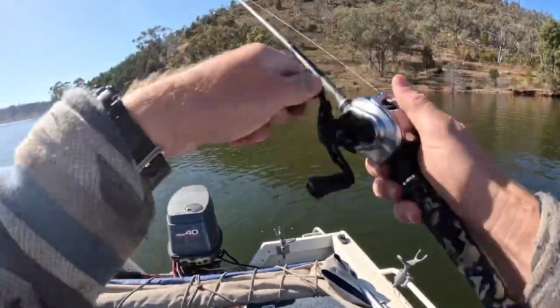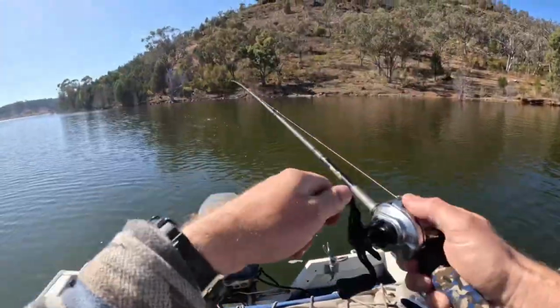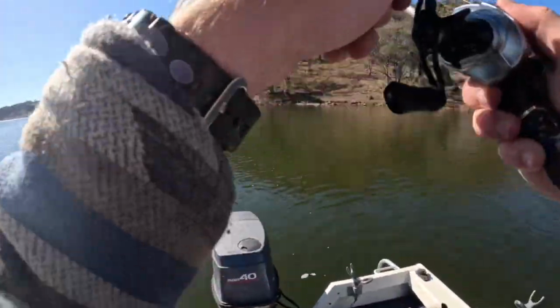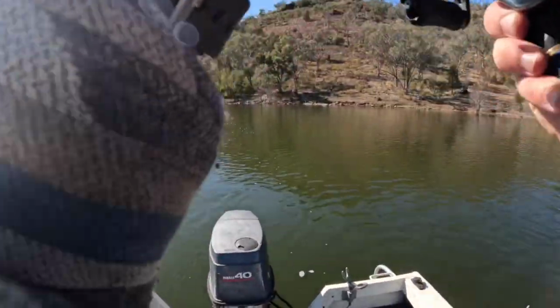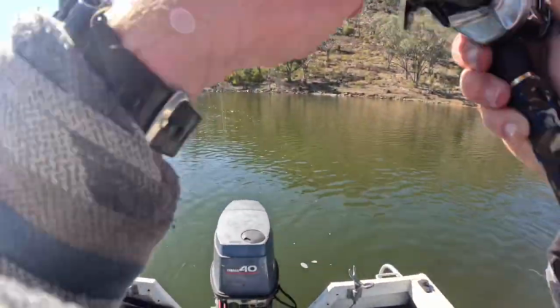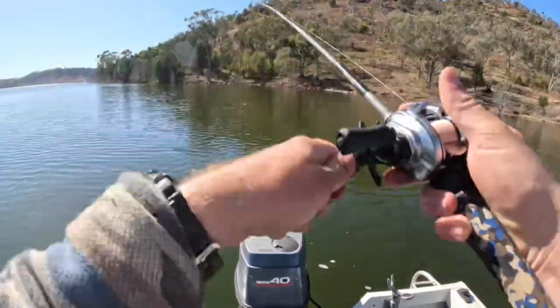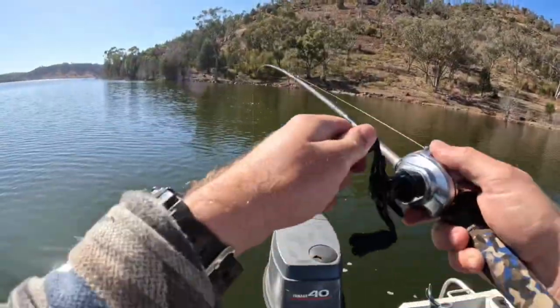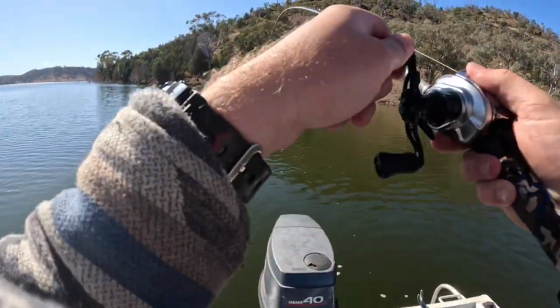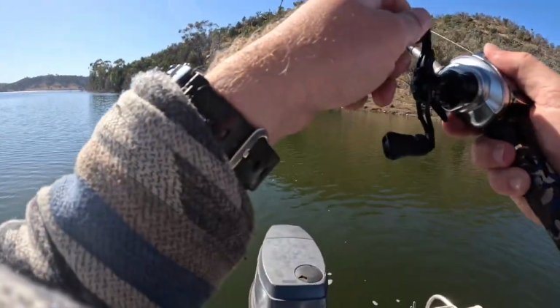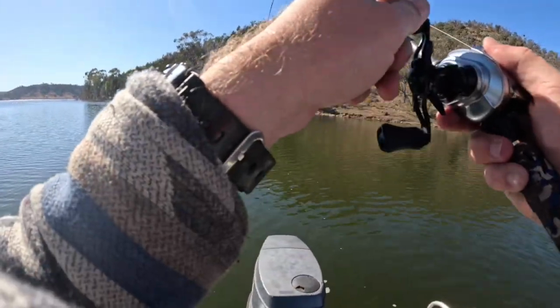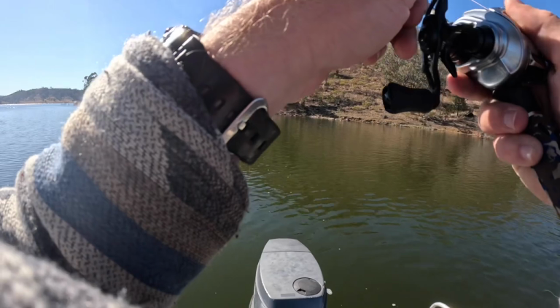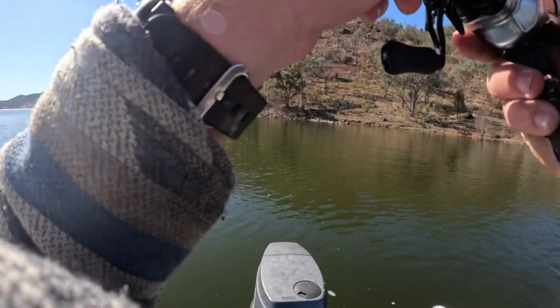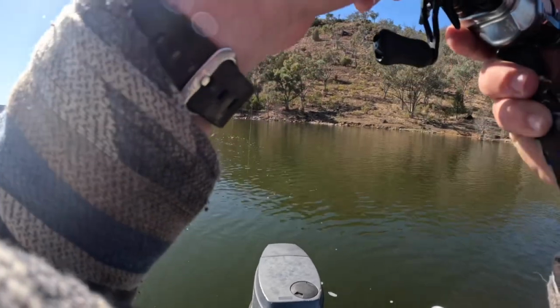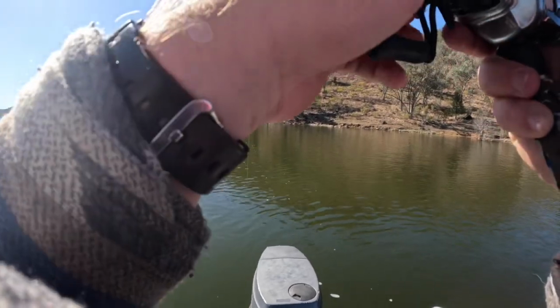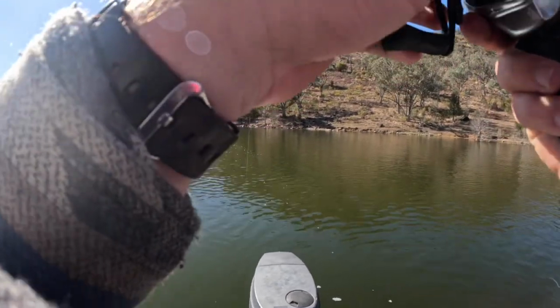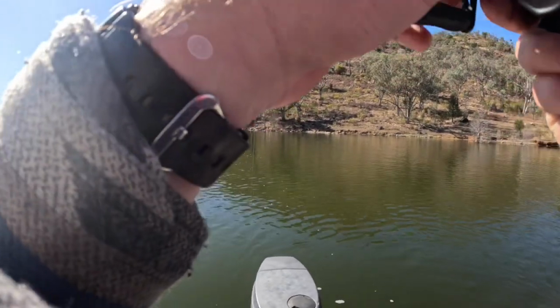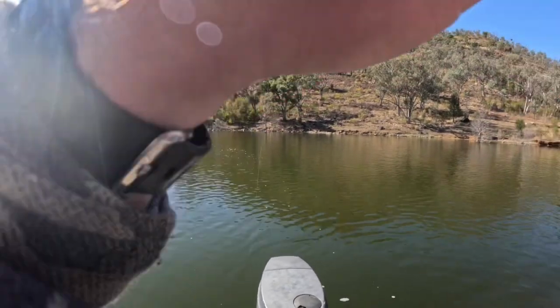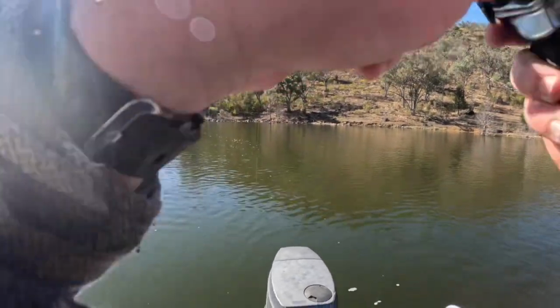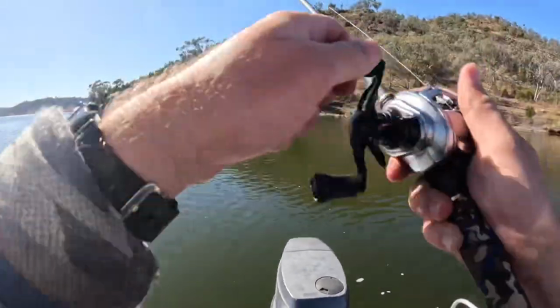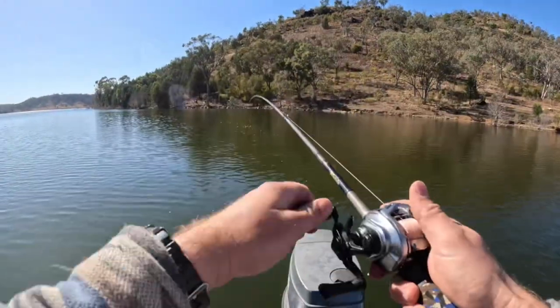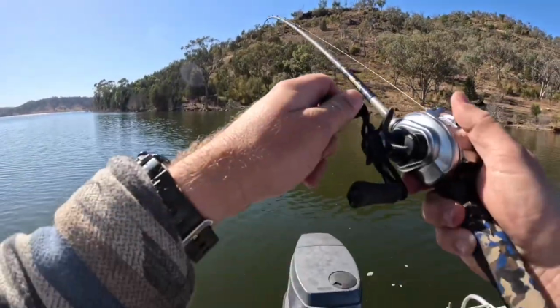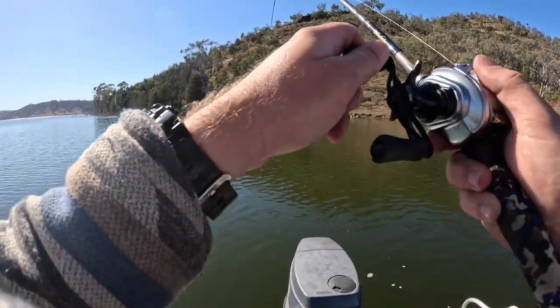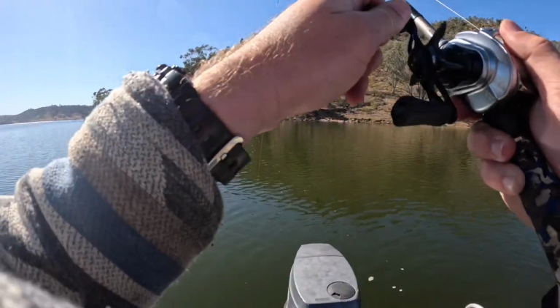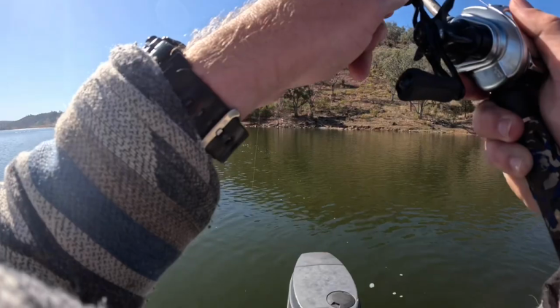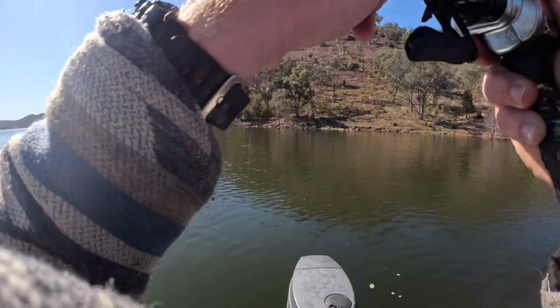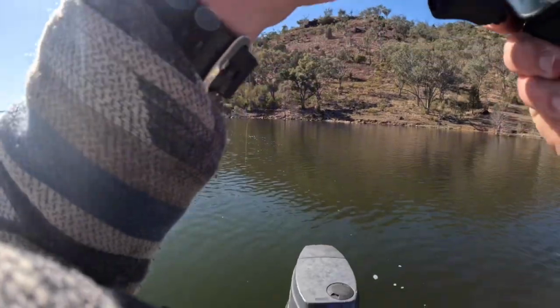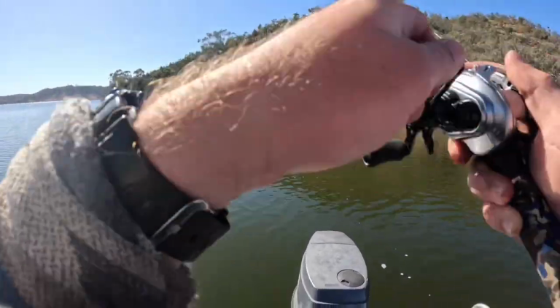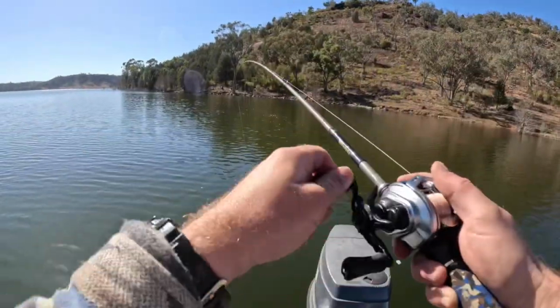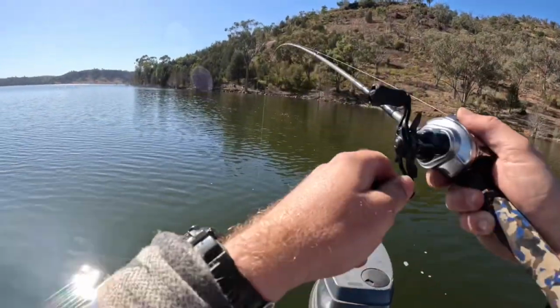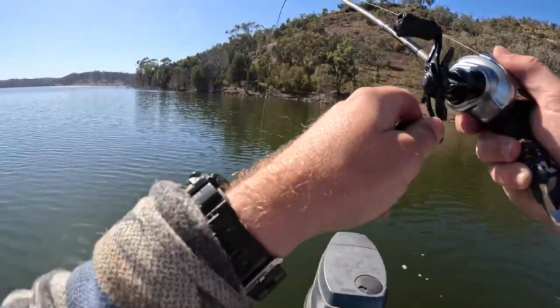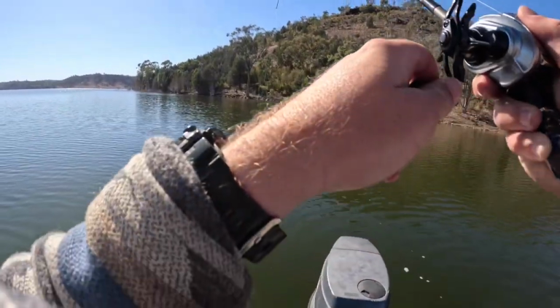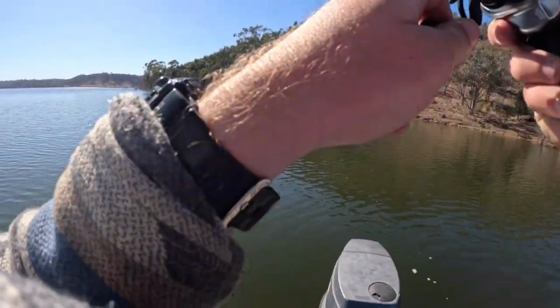That's crazy — get the net ready! That just belted that. I don't know what this is, I'm just going to keep that drag steady. Nice thing with yellows is they don't go that hard.